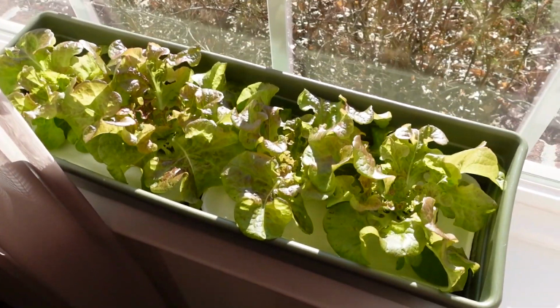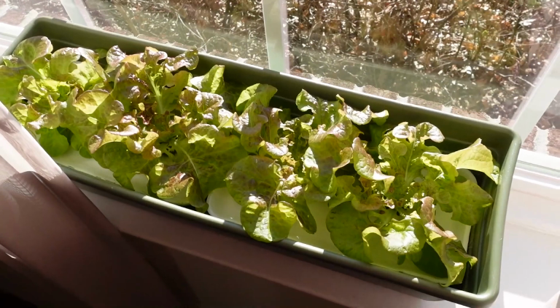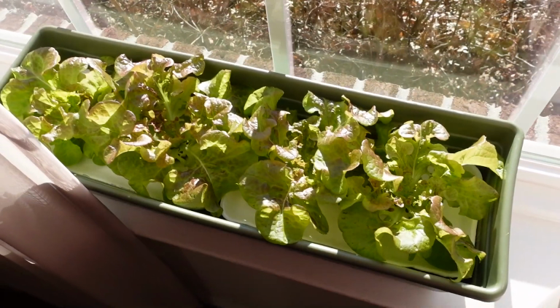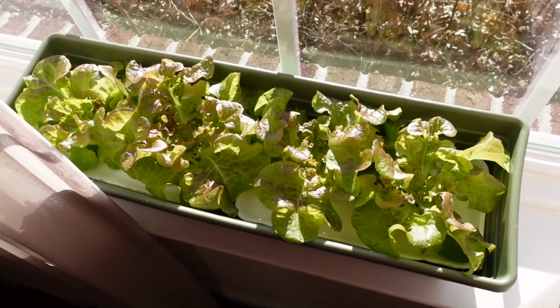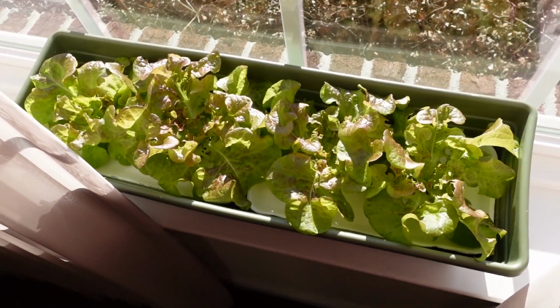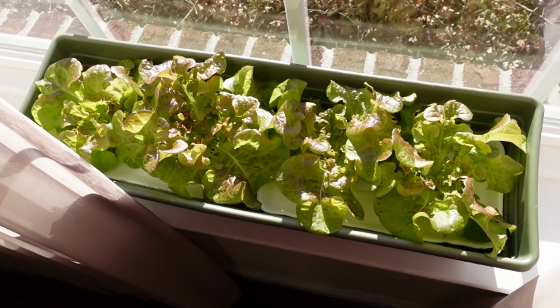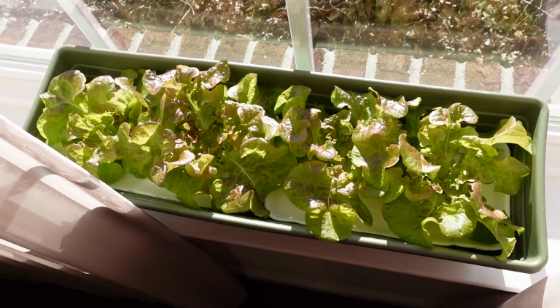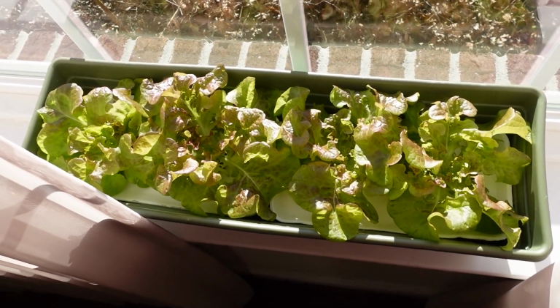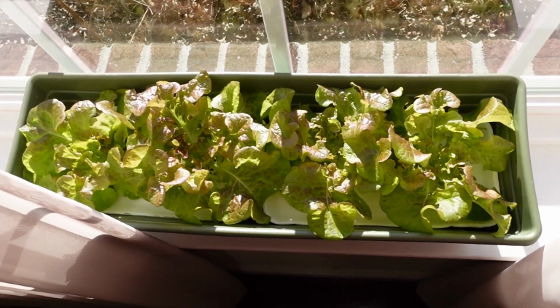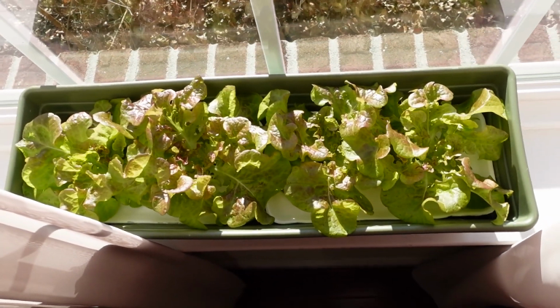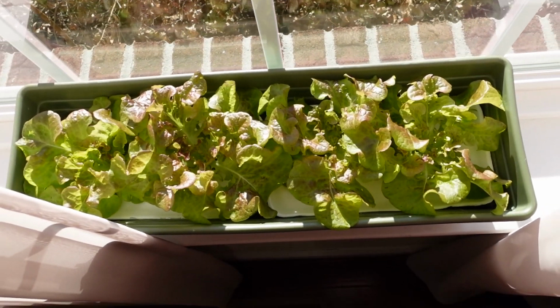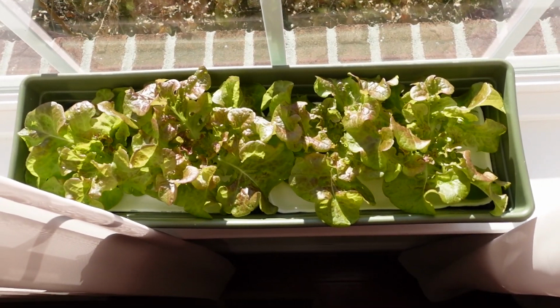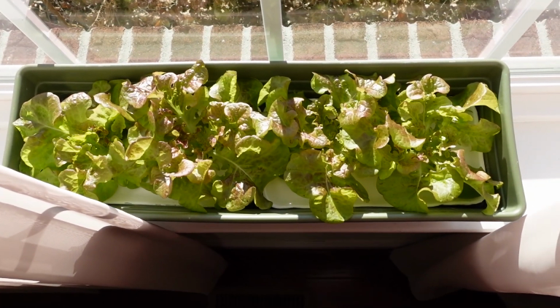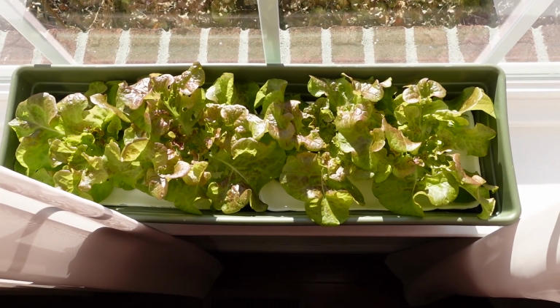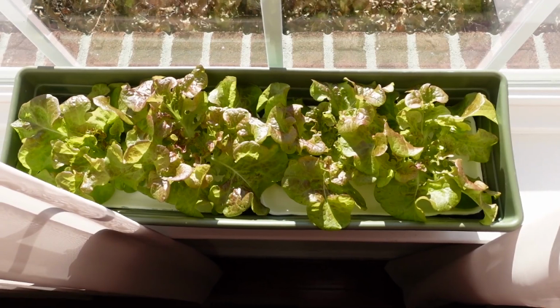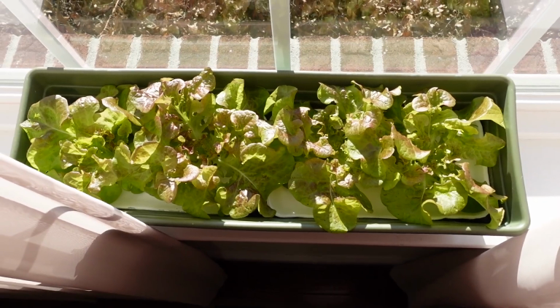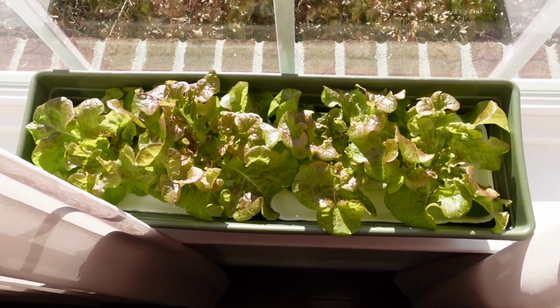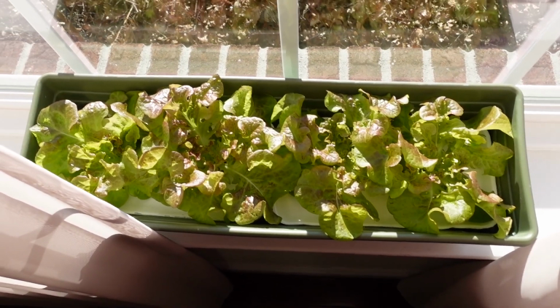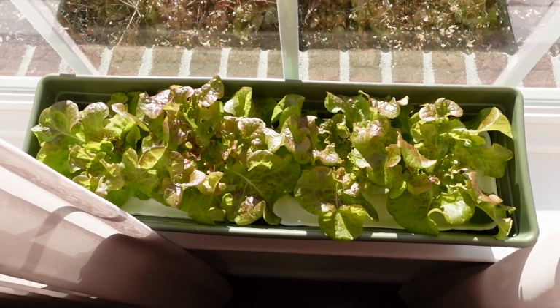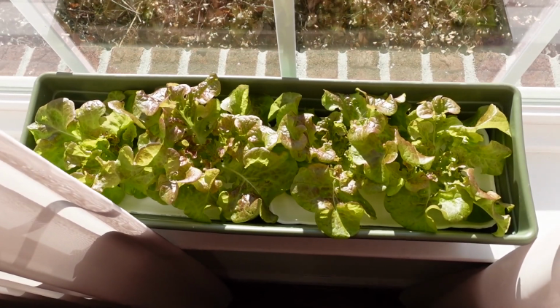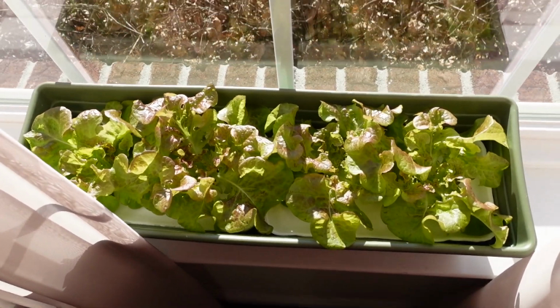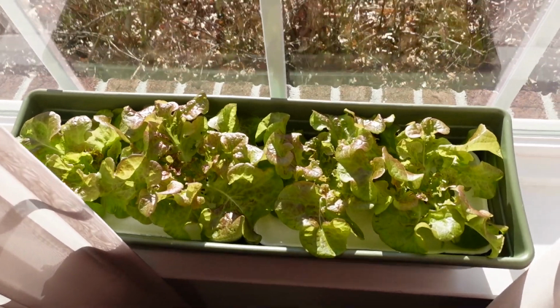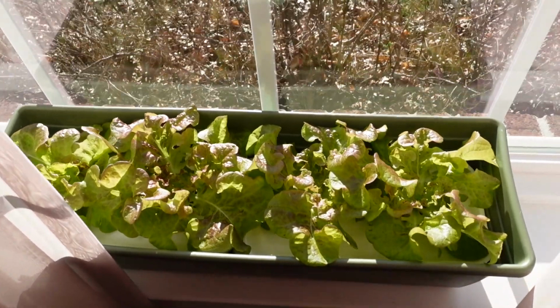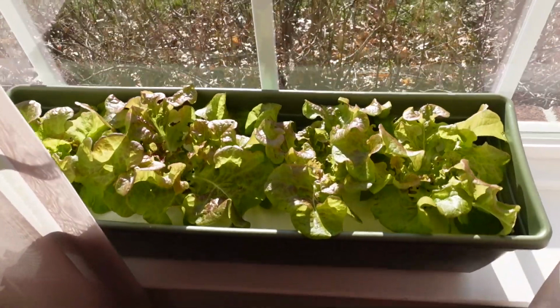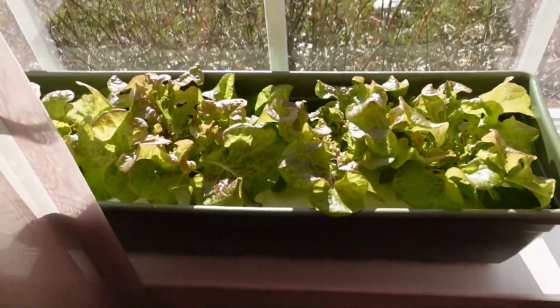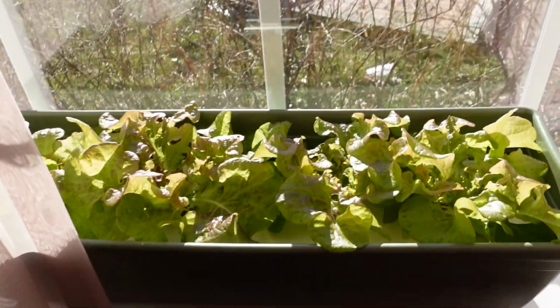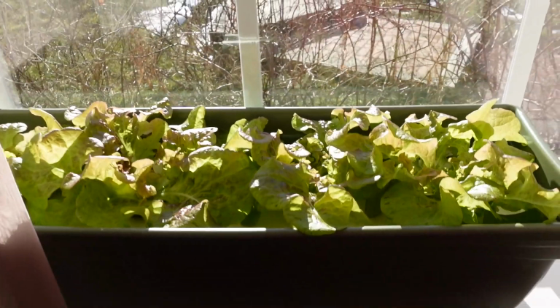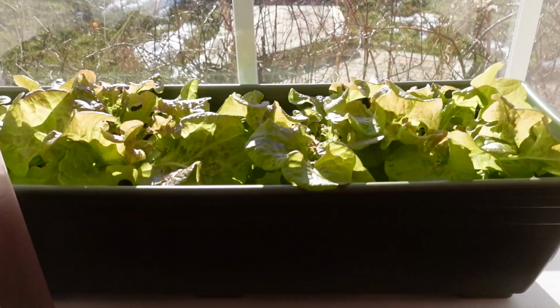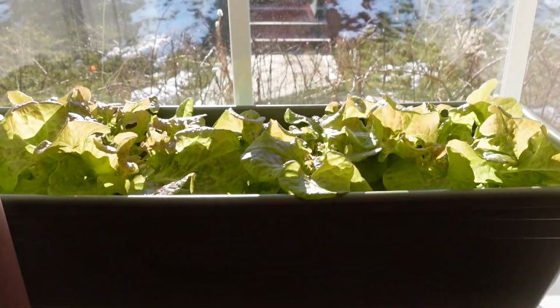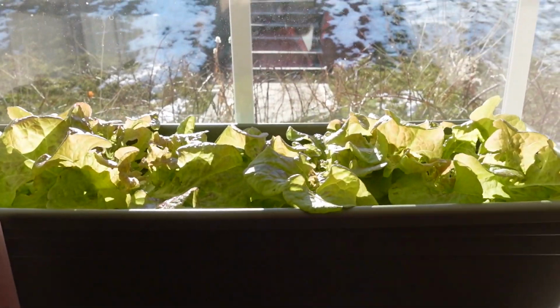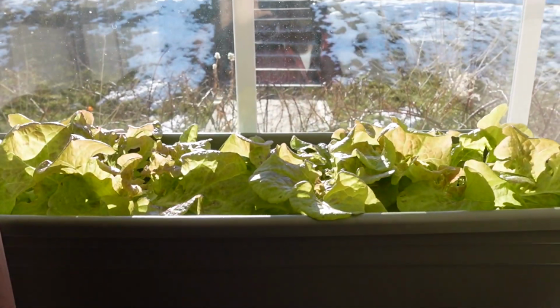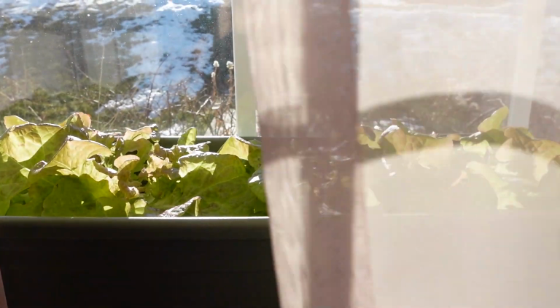The windowsill system is completely energy free and sustainable, although plants grown in the system can grow very slowly if you don't have a lot of natural sunlight. Regardless, happy growing and I'll see you next time.